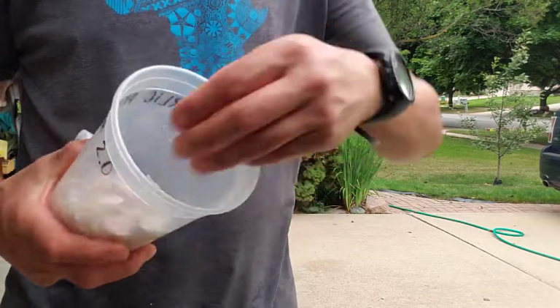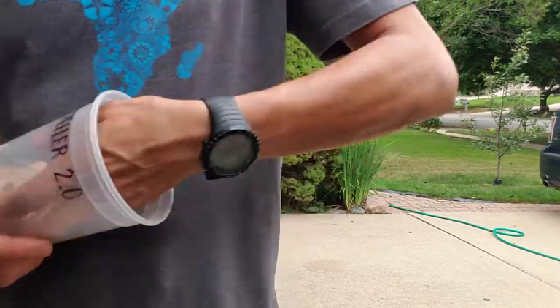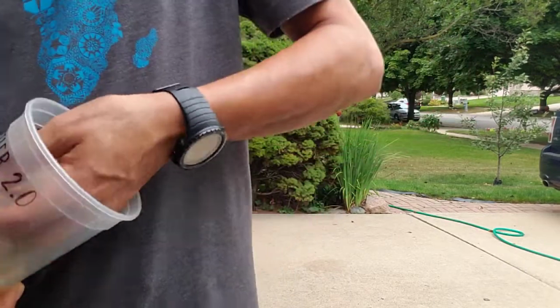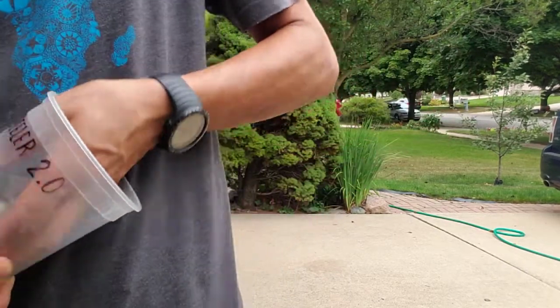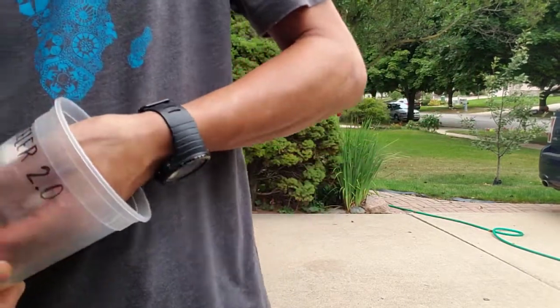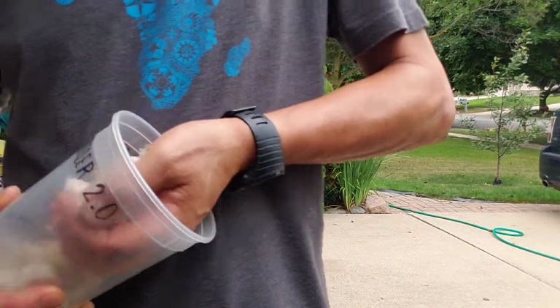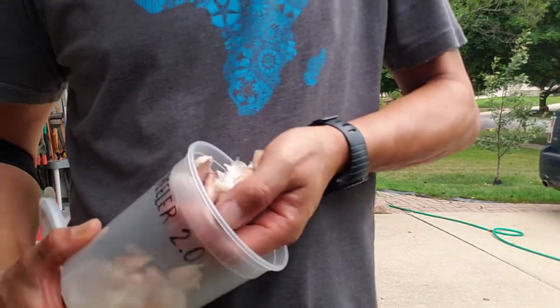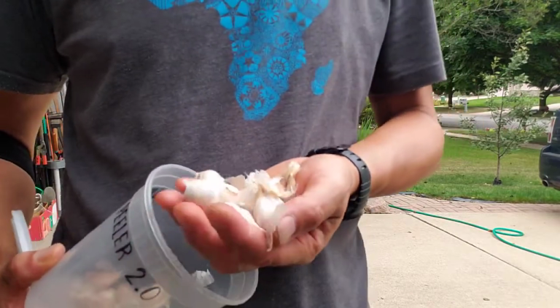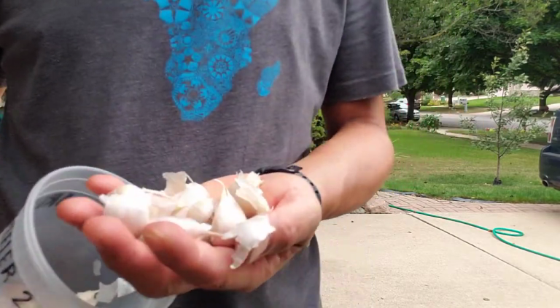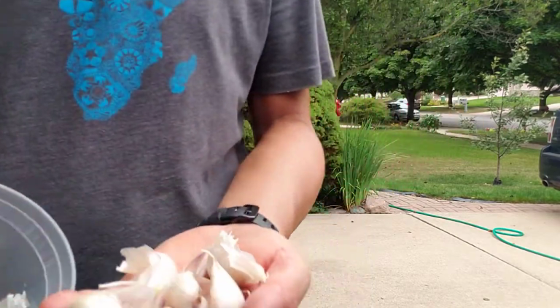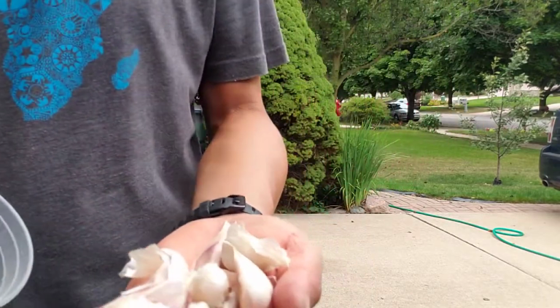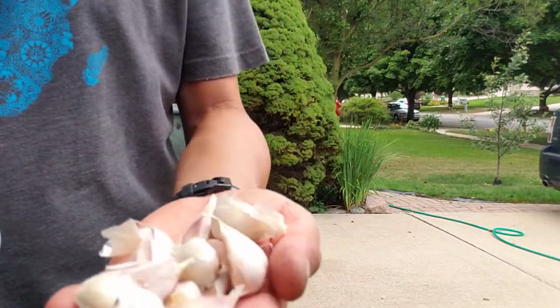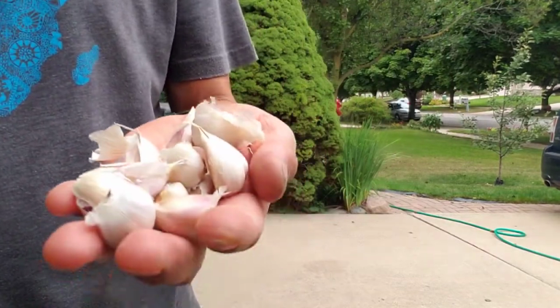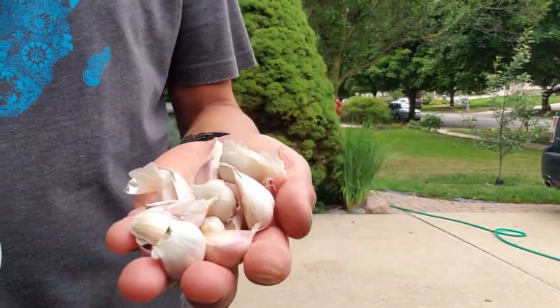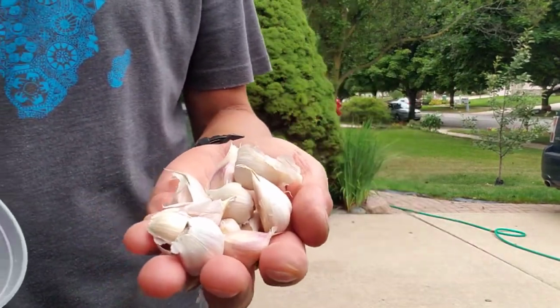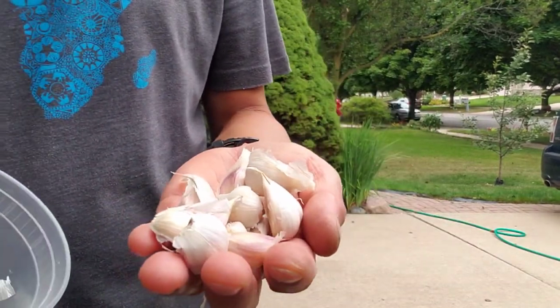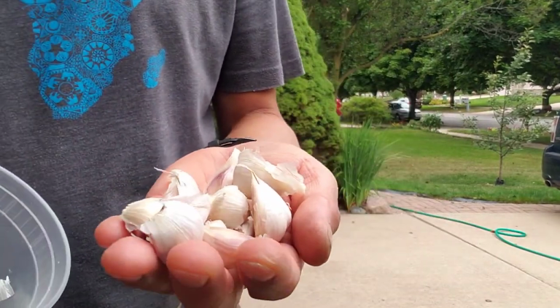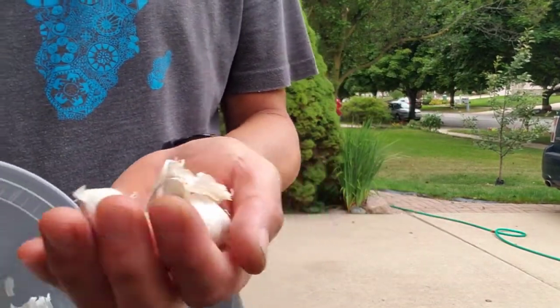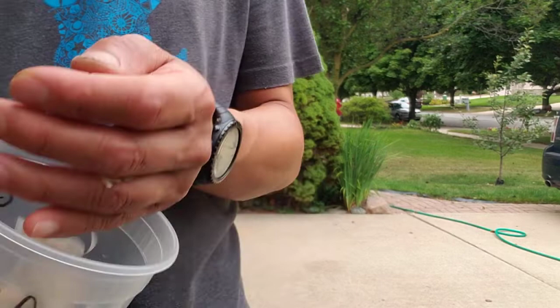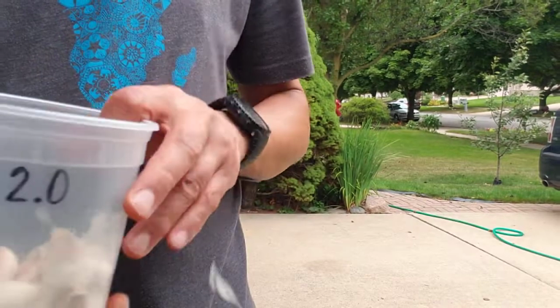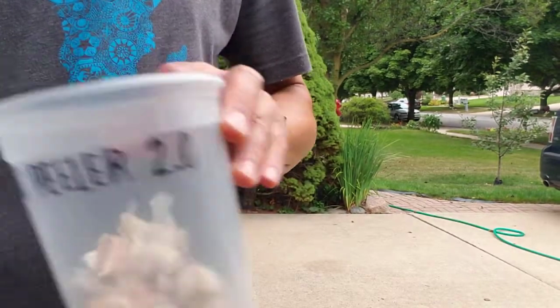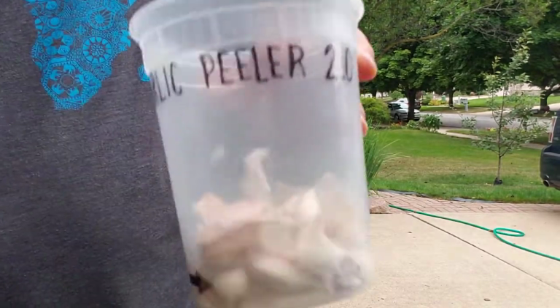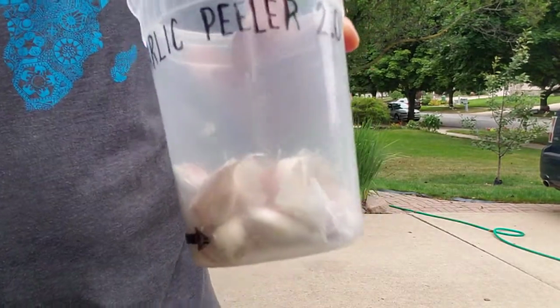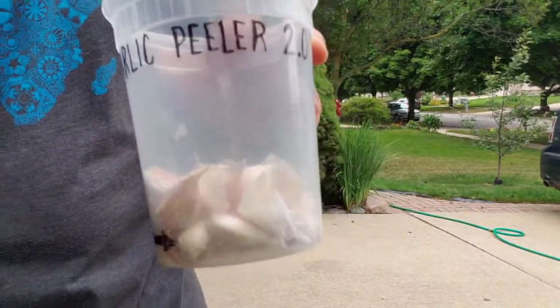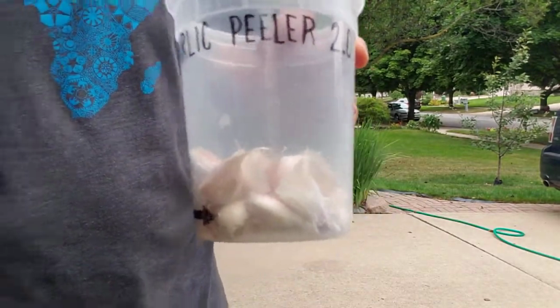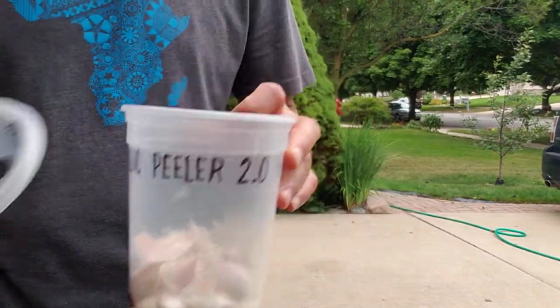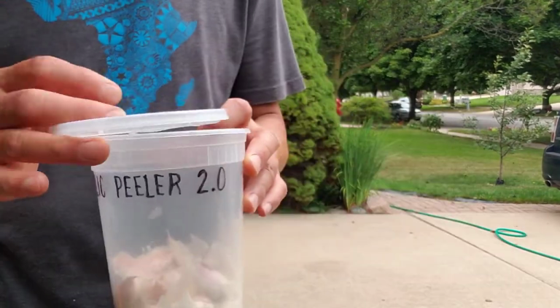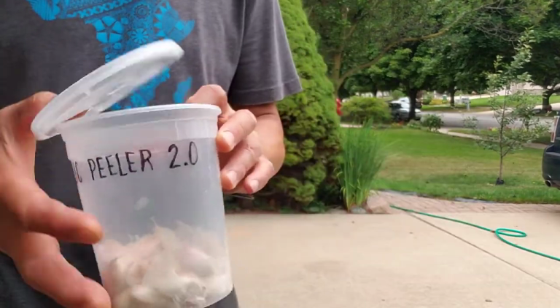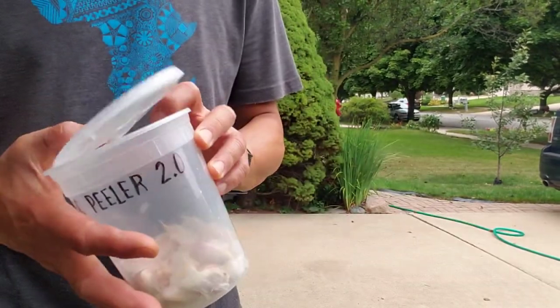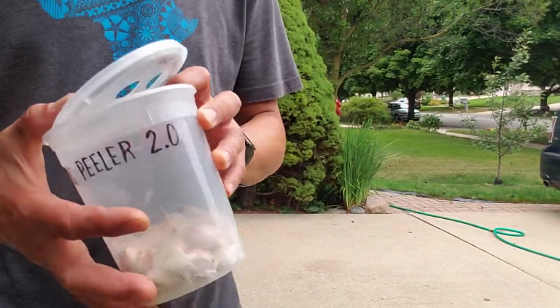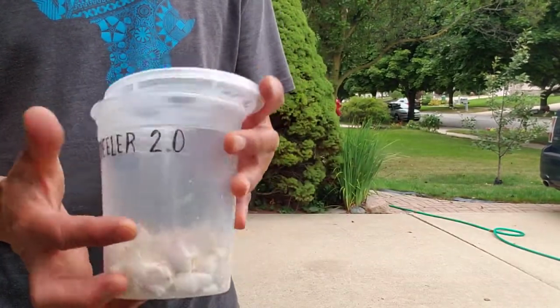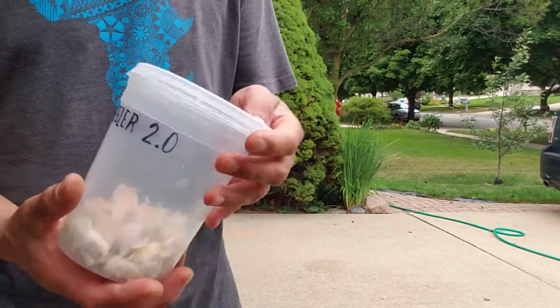Inside here you just have some cloves I've broken apart. This is like six heads of garlic. I weighed this at about — I think it's like seven ounces of garlic cloves.